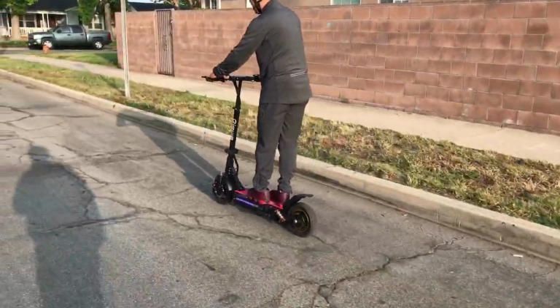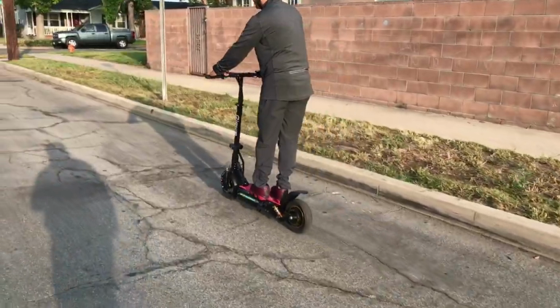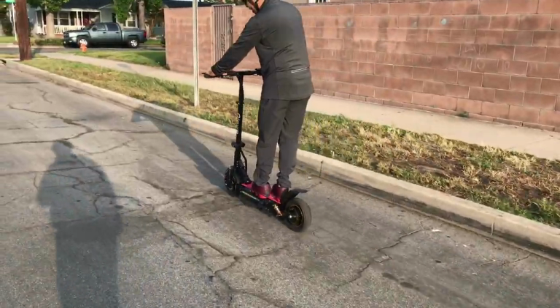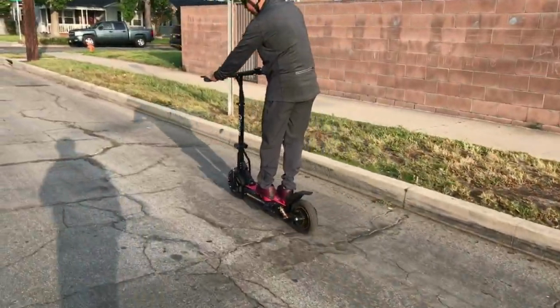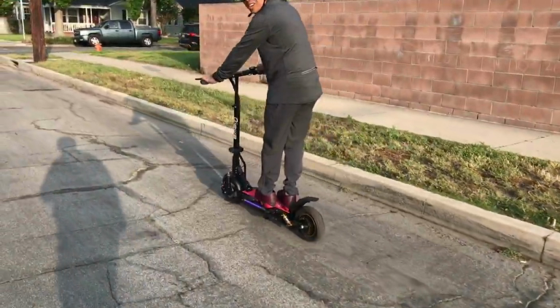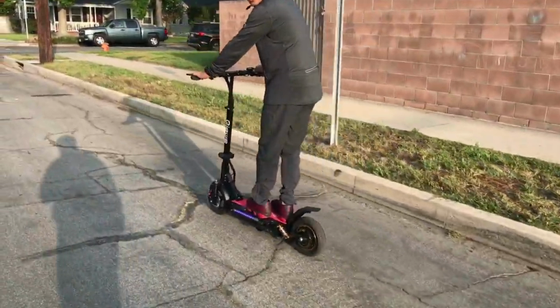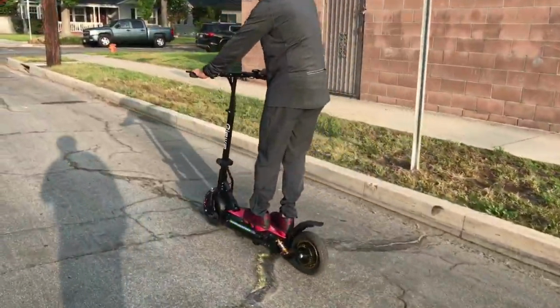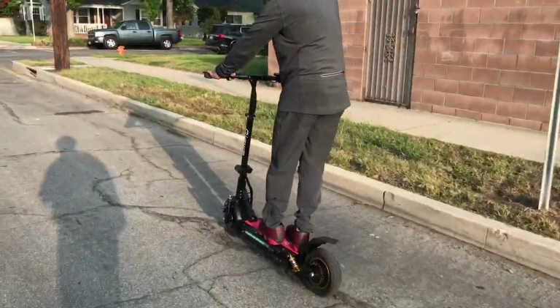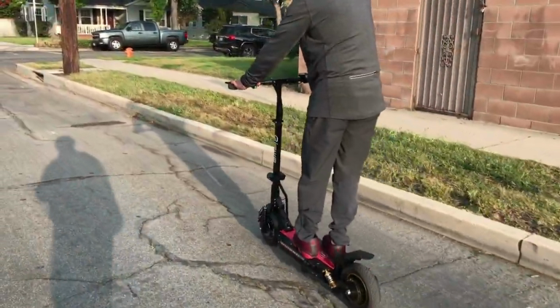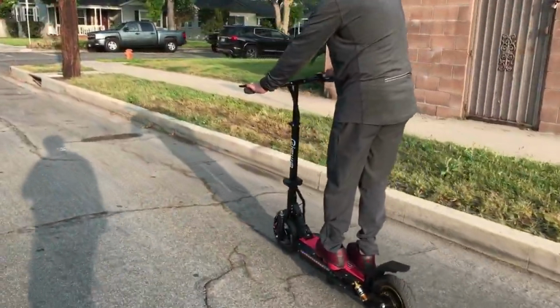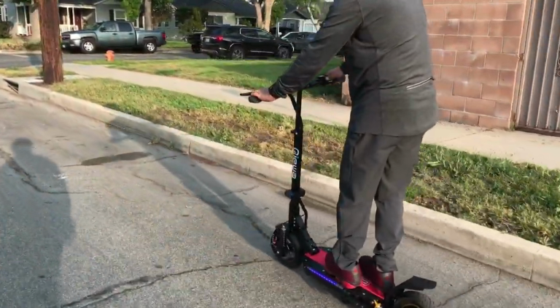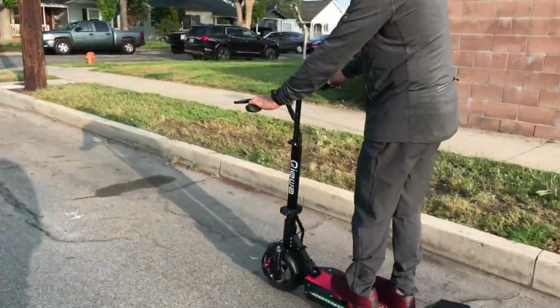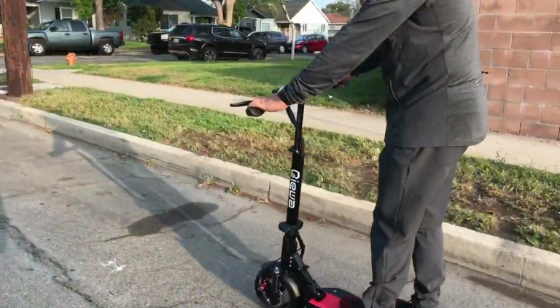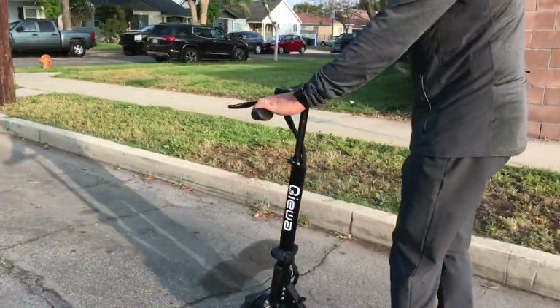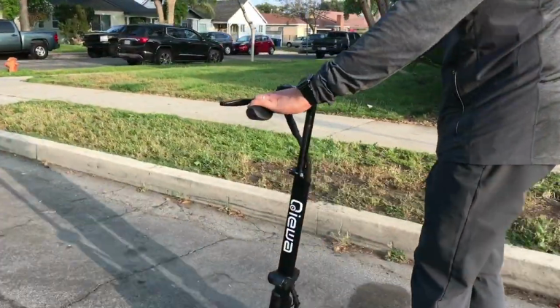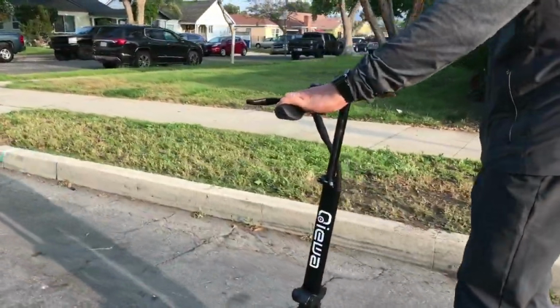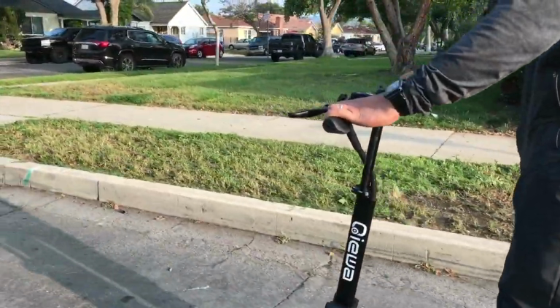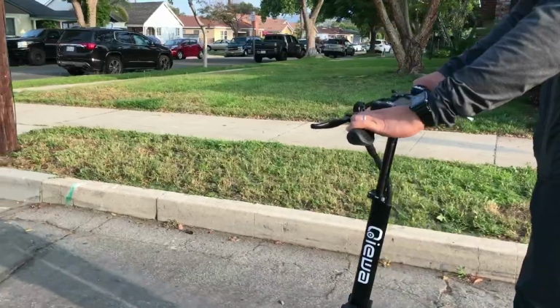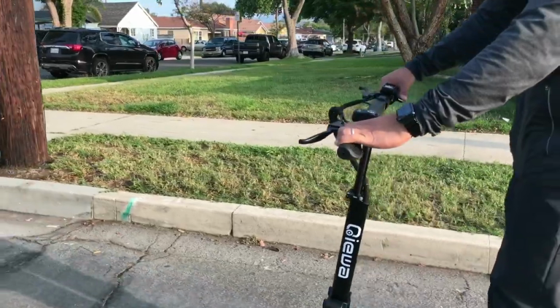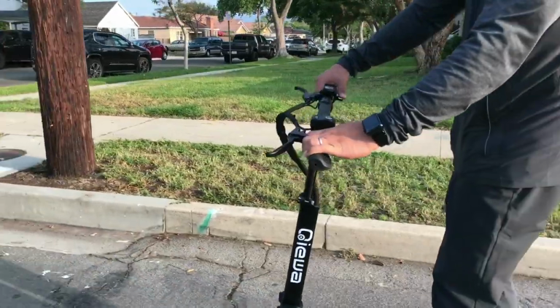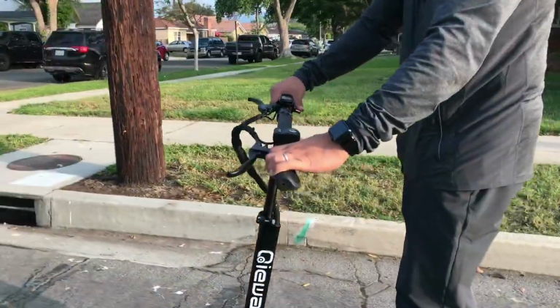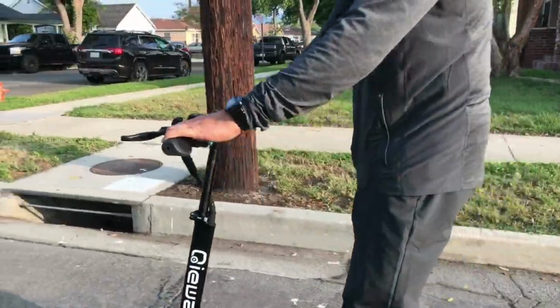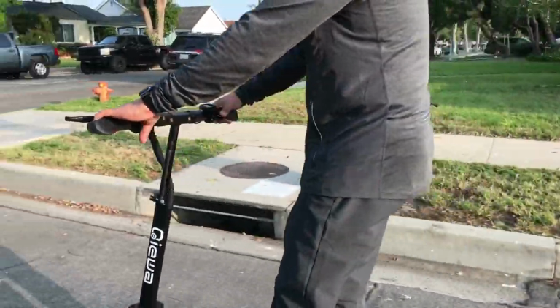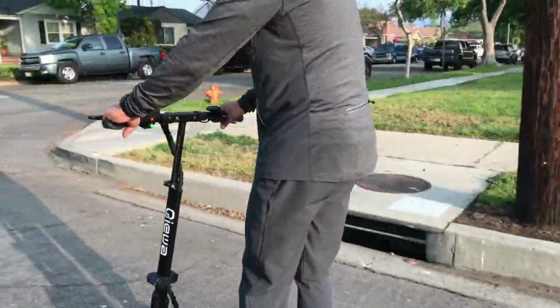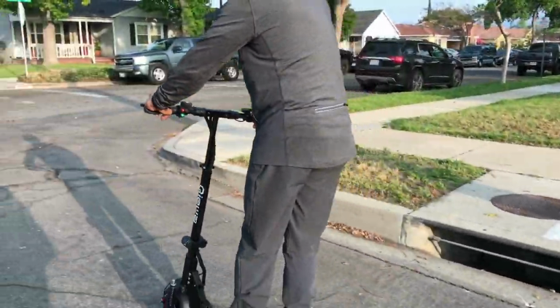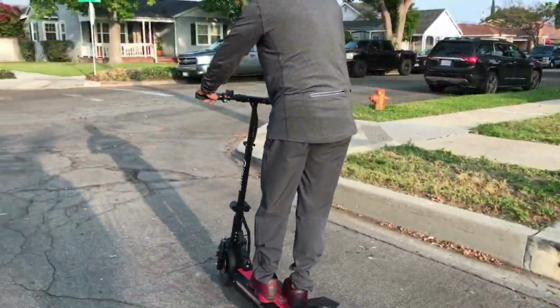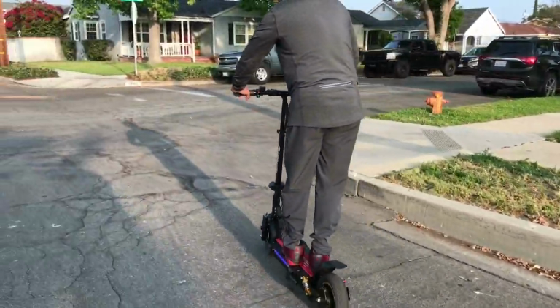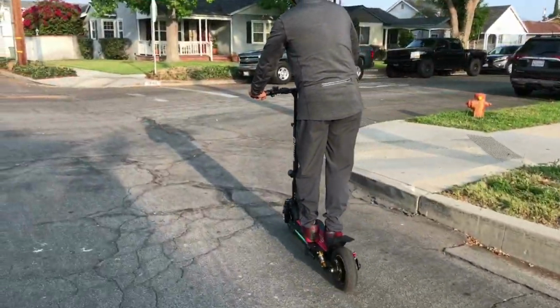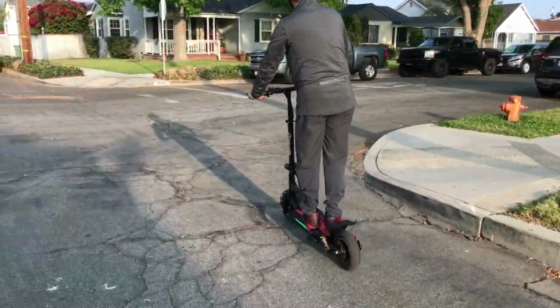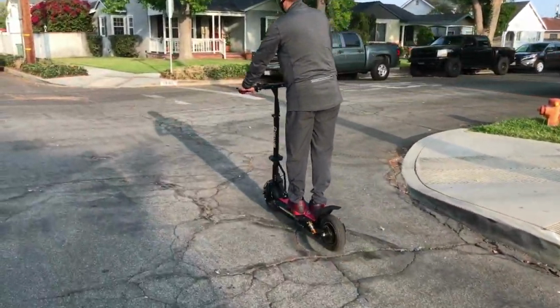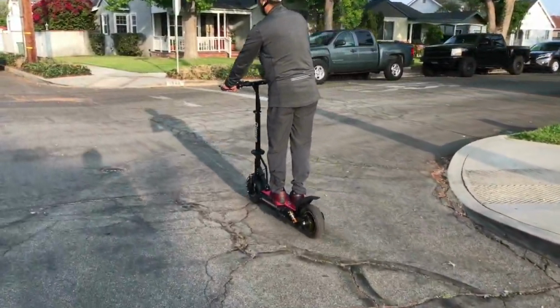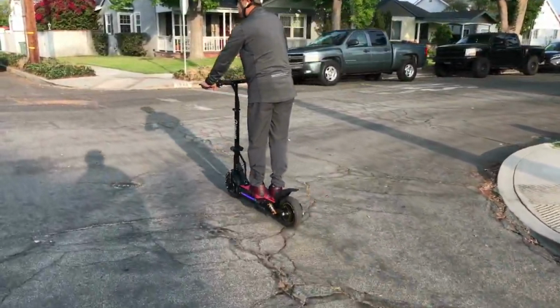This is the most serious scooter I've ever seen. I got a charger here, man. Charger? Yeah, you can charge your phone — you can plug in USB. That's sick, bro.